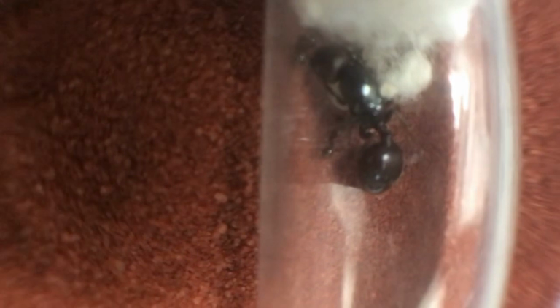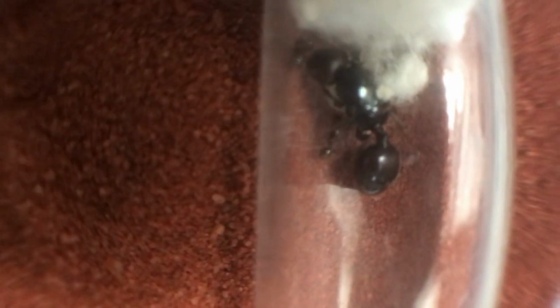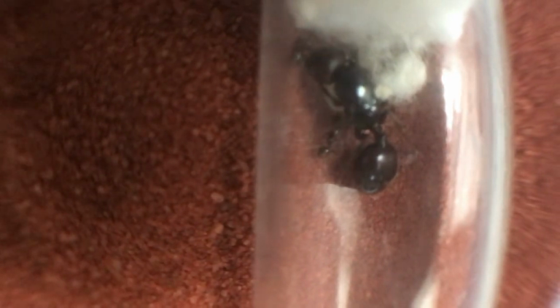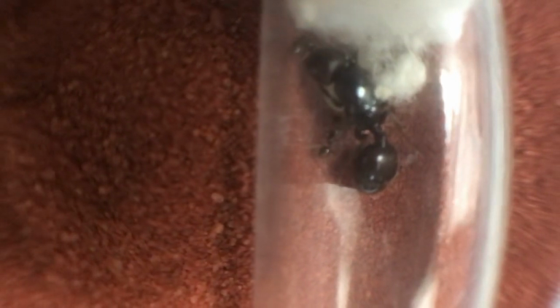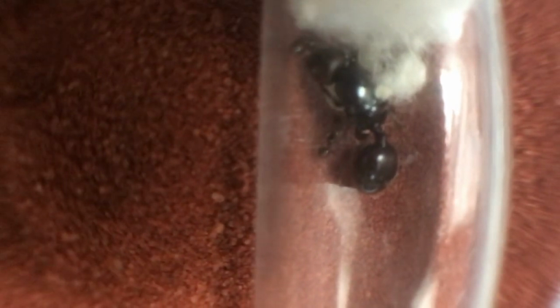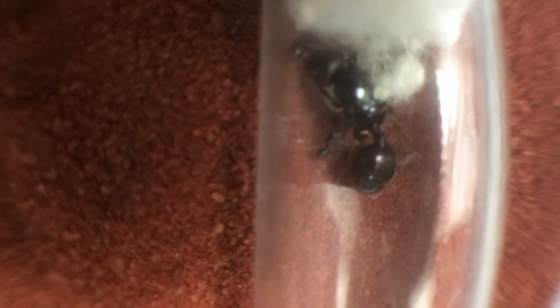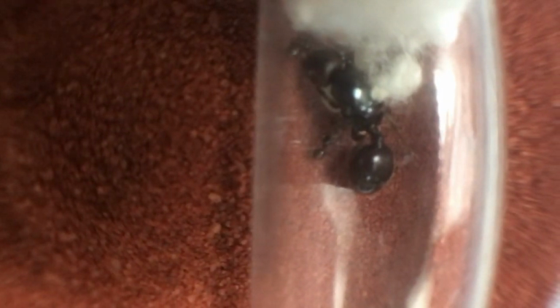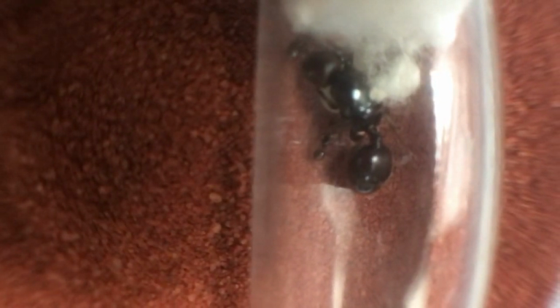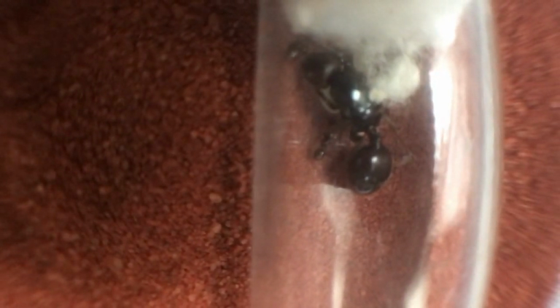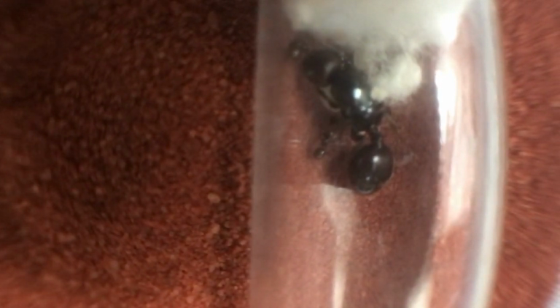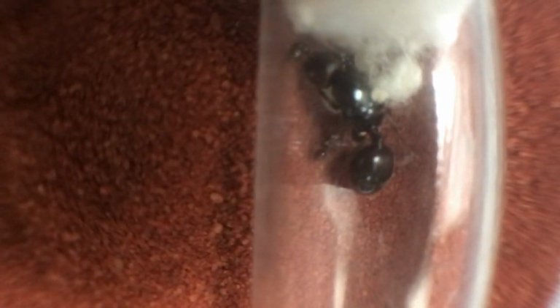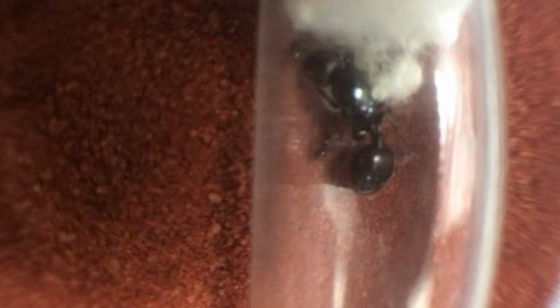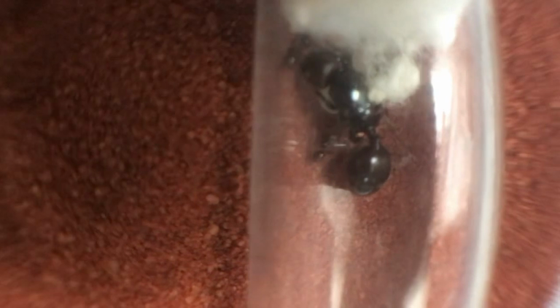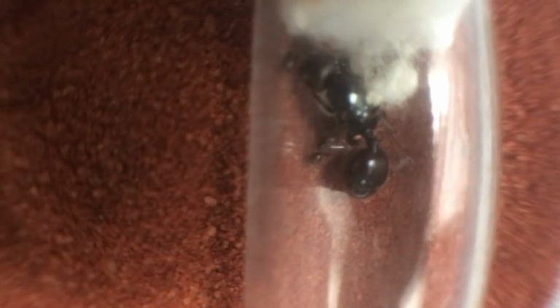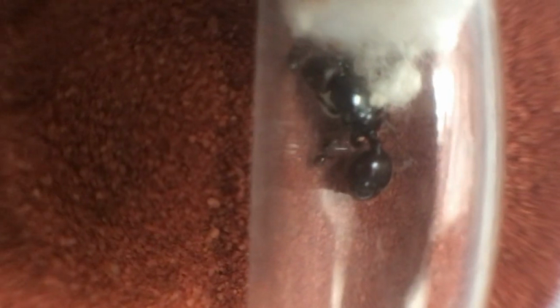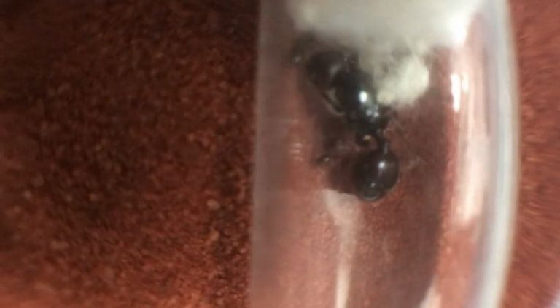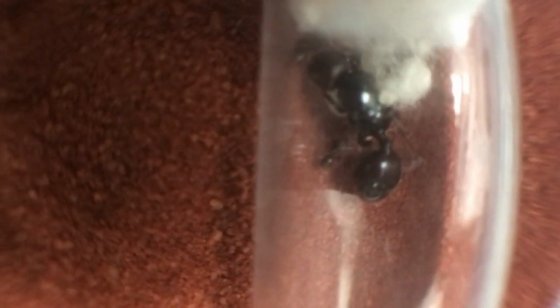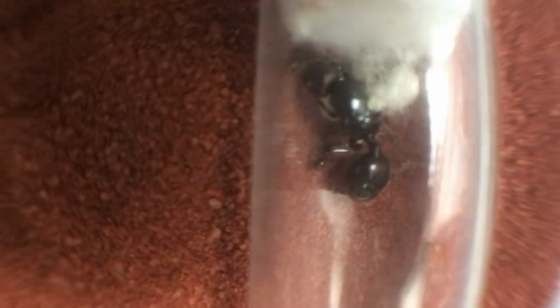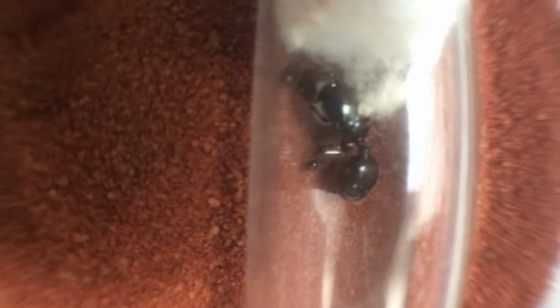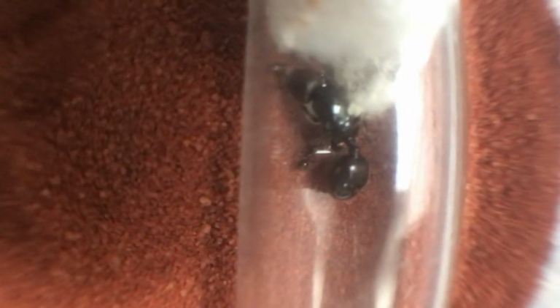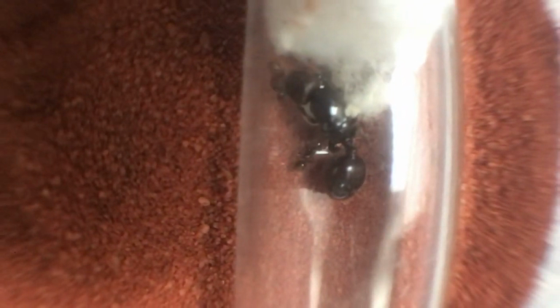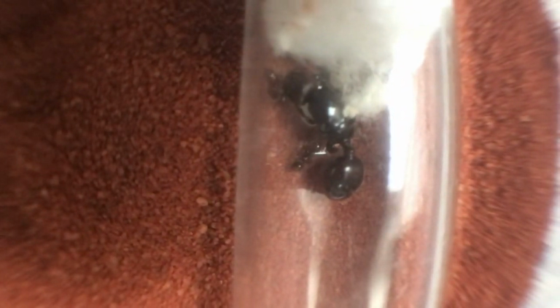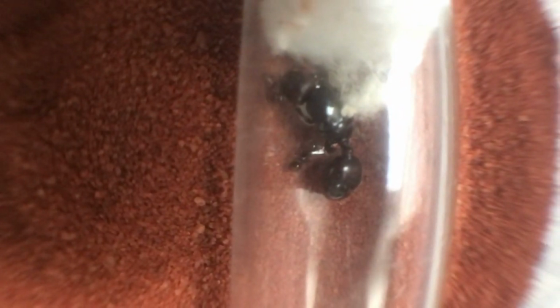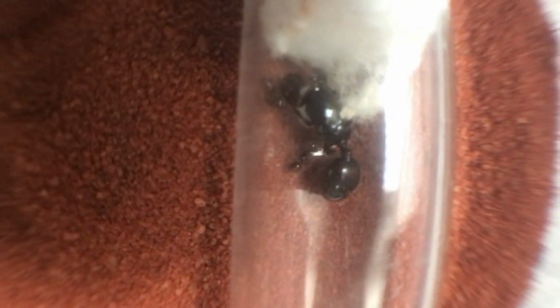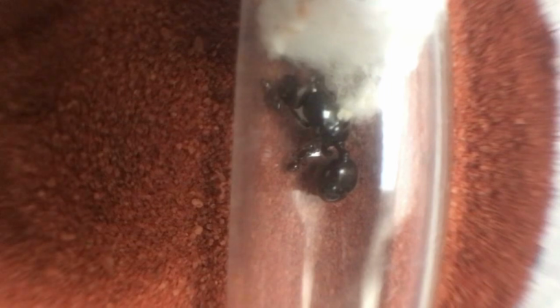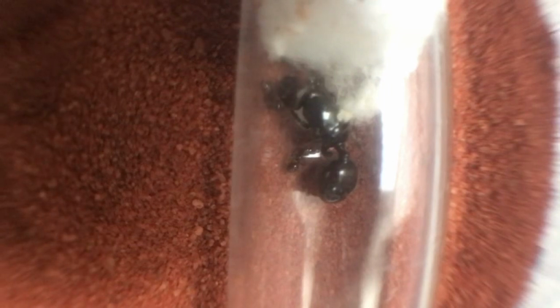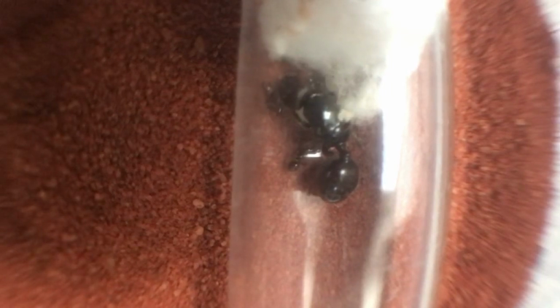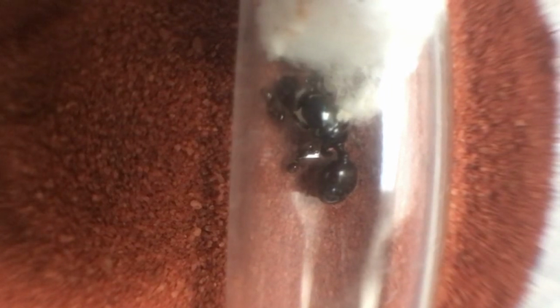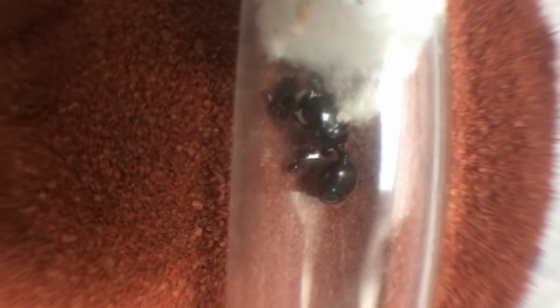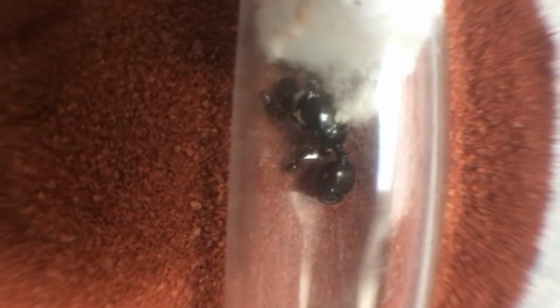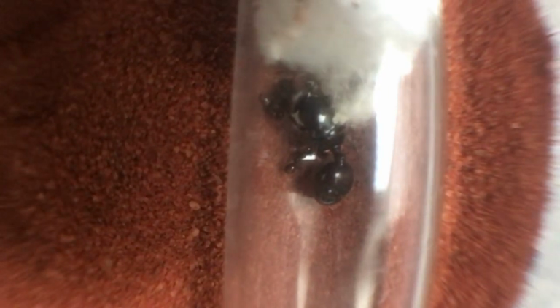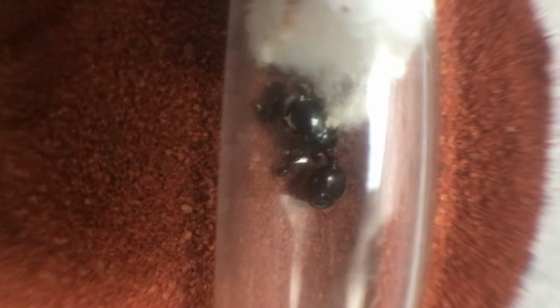I have also started to see foraging behaviour and ant bread being produced. At the moment, this colony has a nice brood pile. They have a nice new fresh batch of eggs, two larvae and one media pupae.